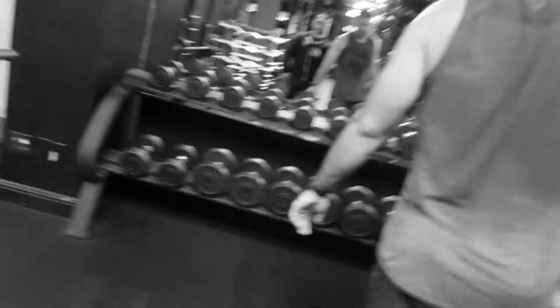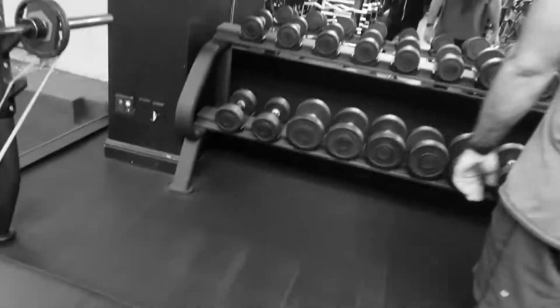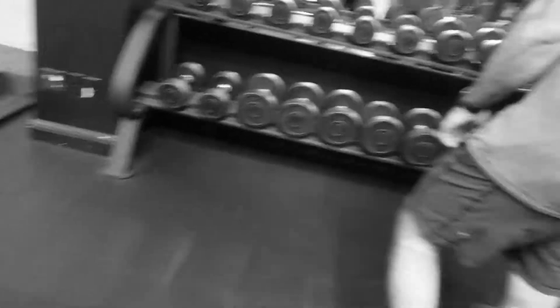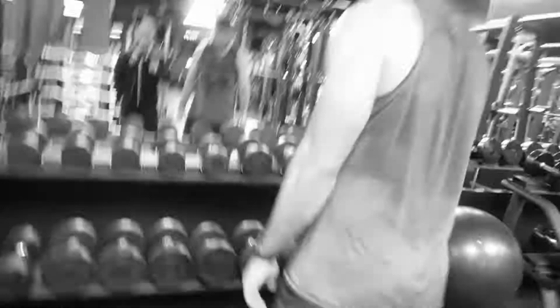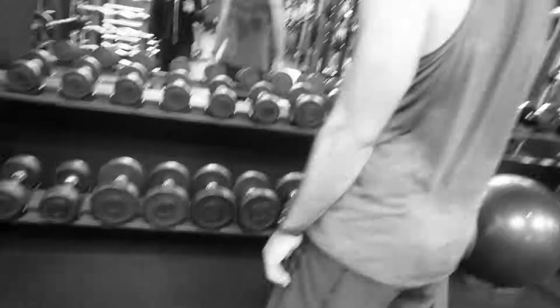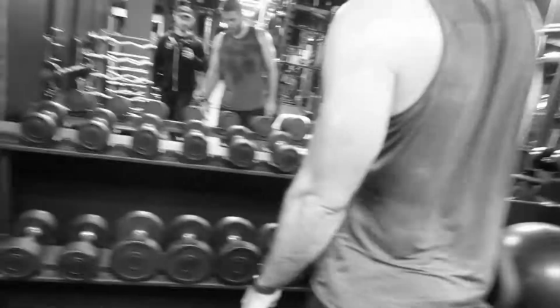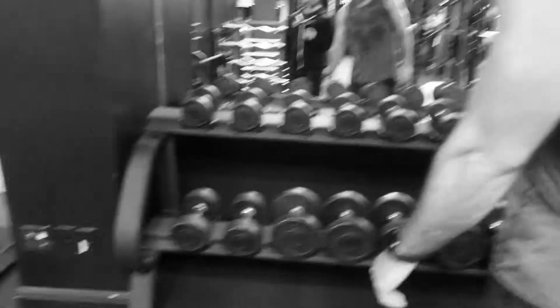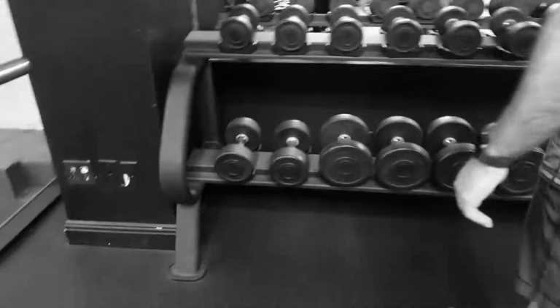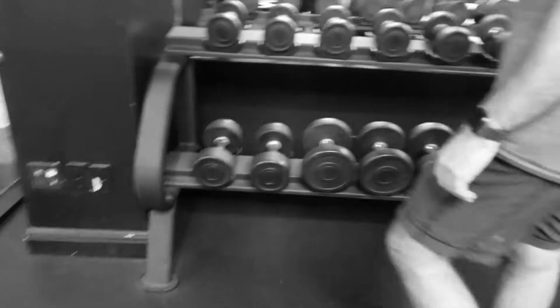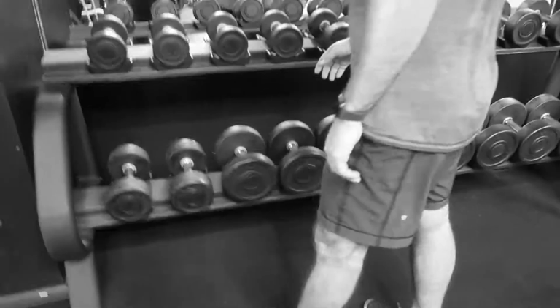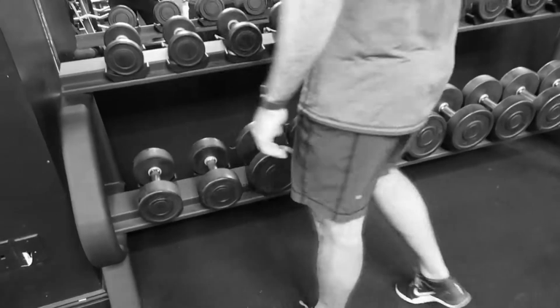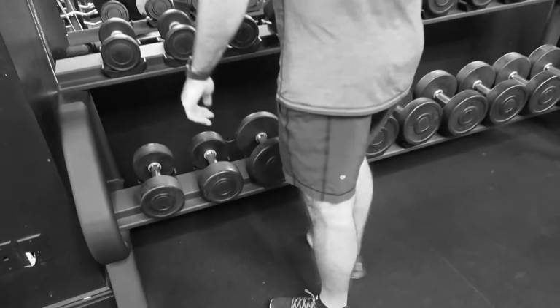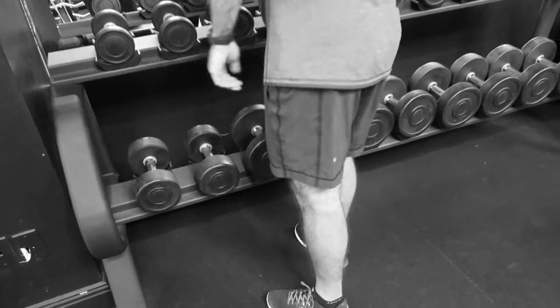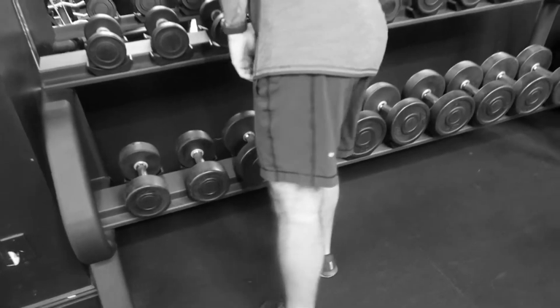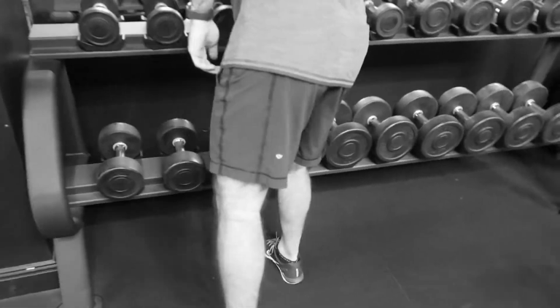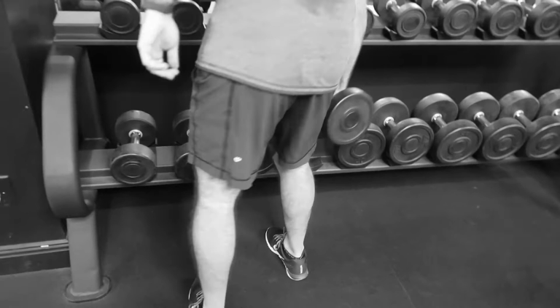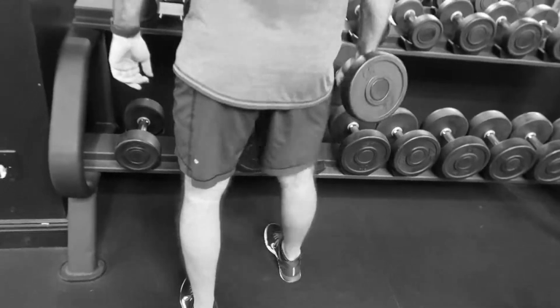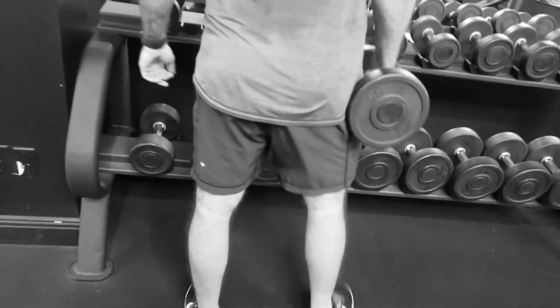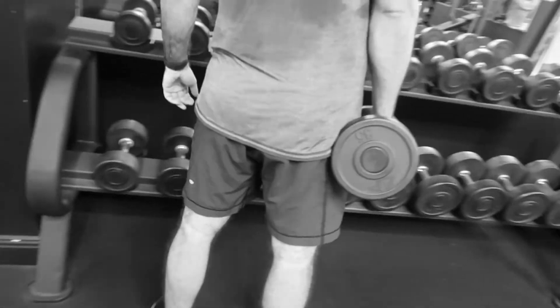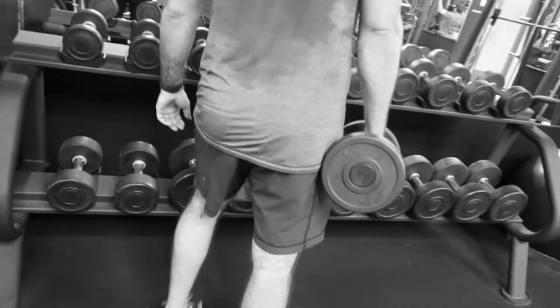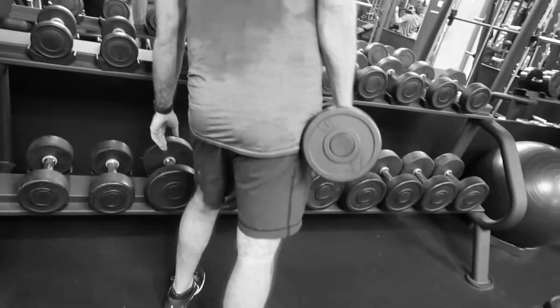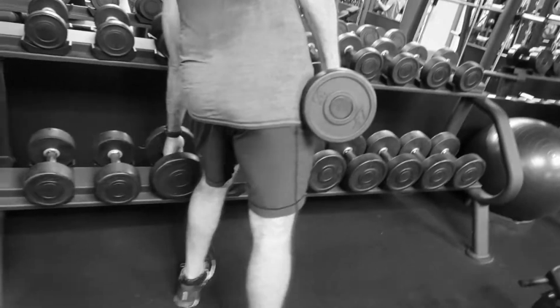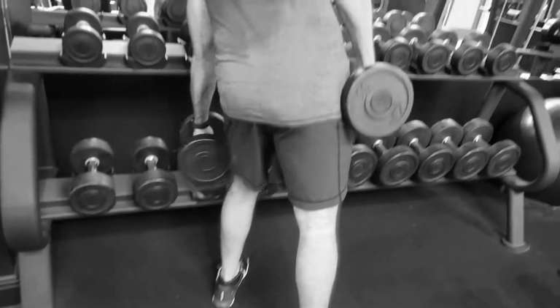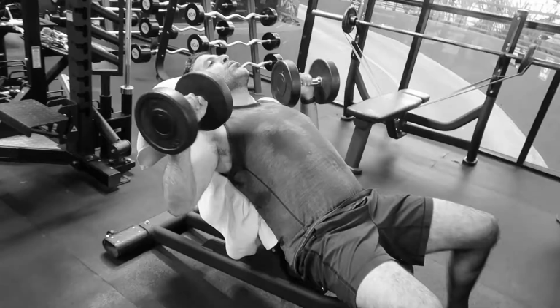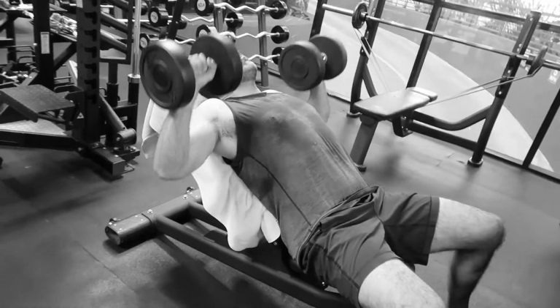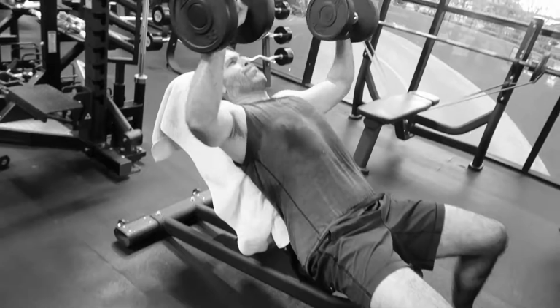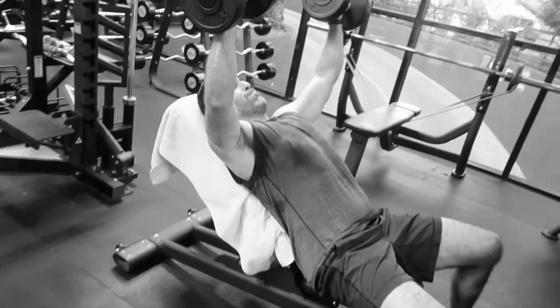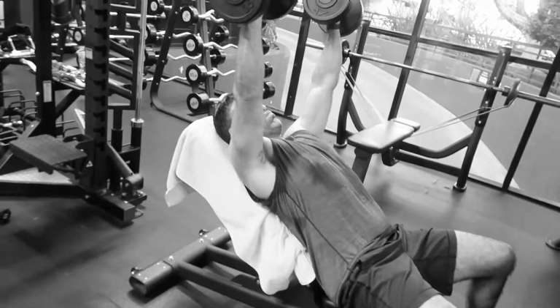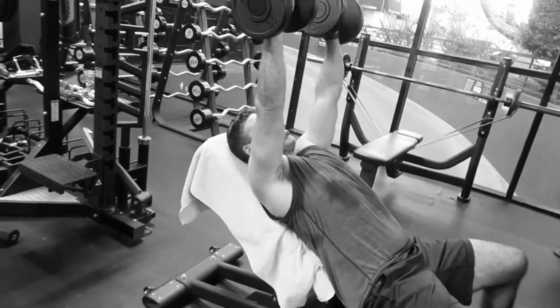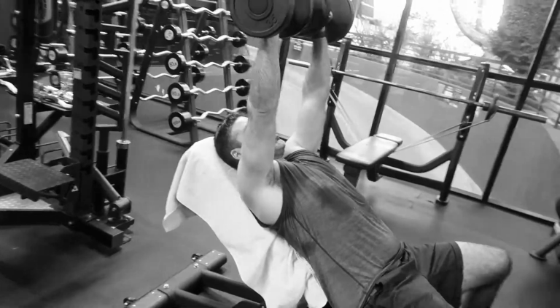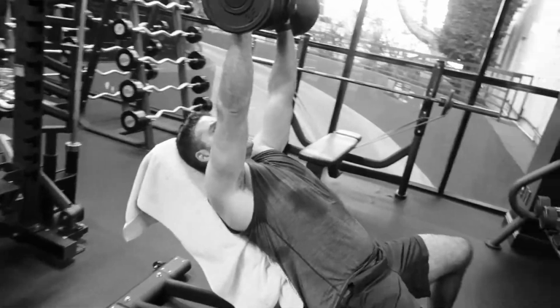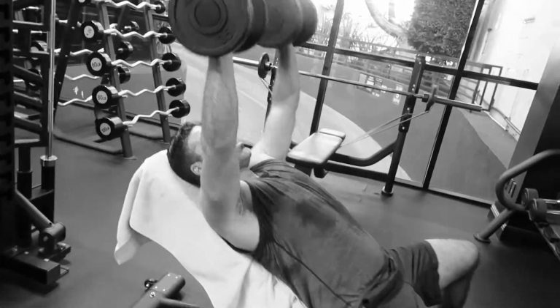Part two superset: incline dumbbell chest press. Here we go — straight up, there we go.